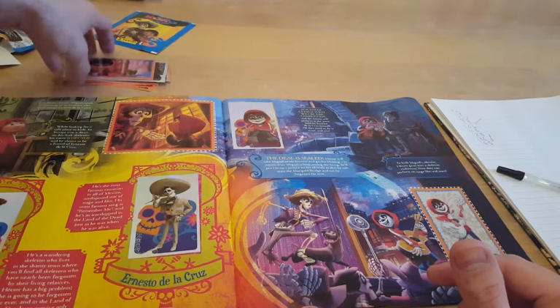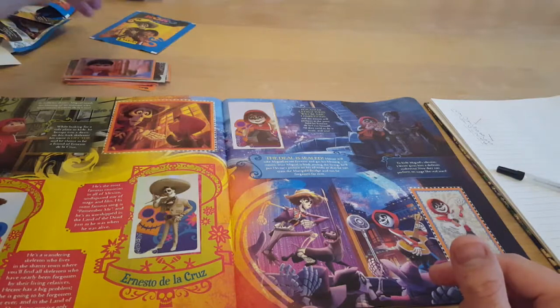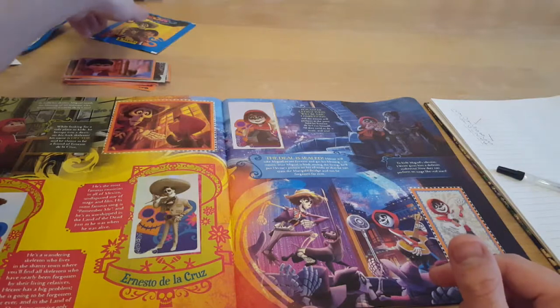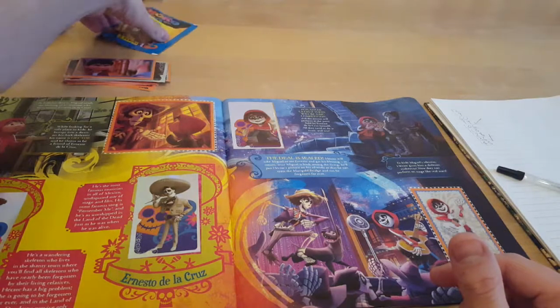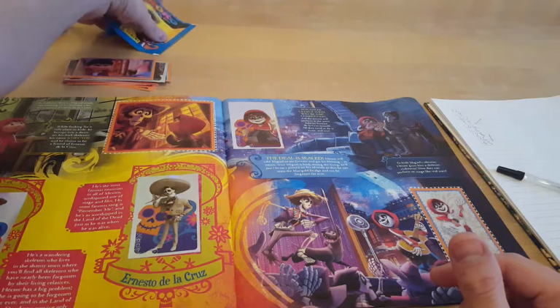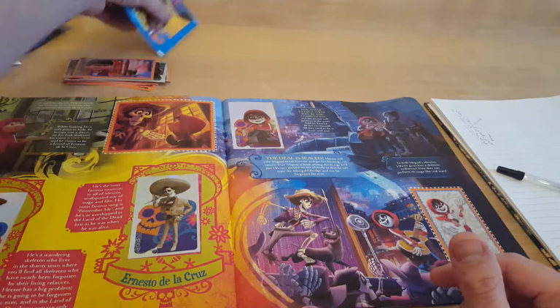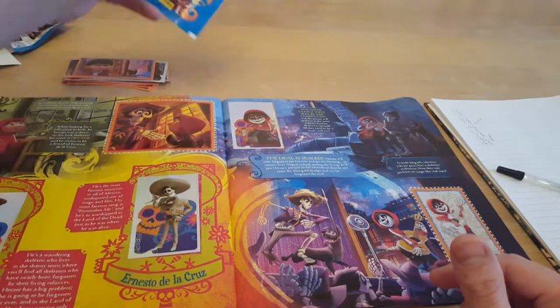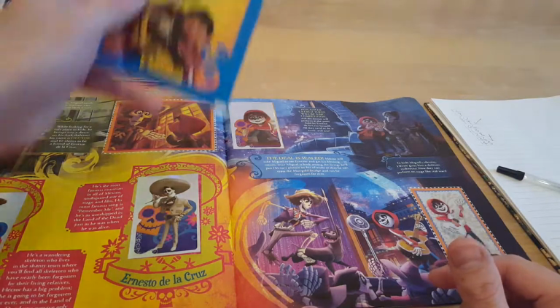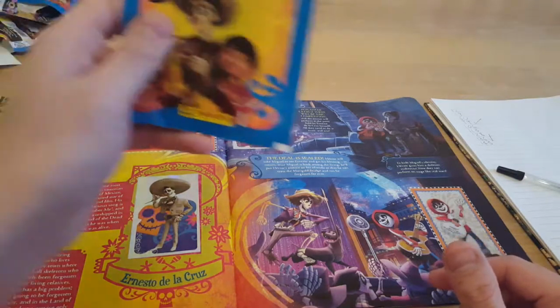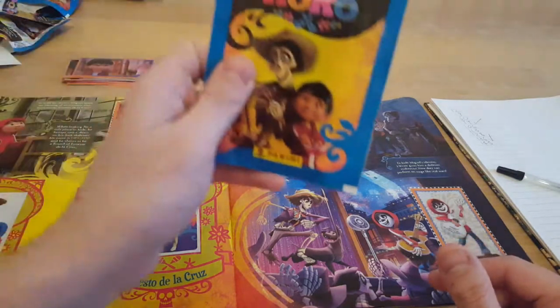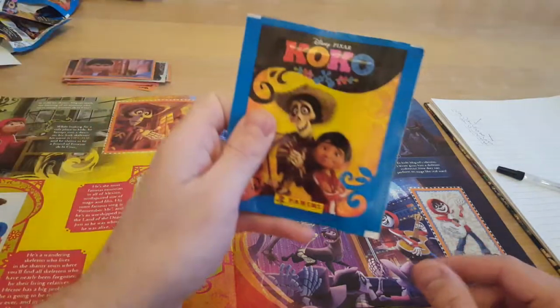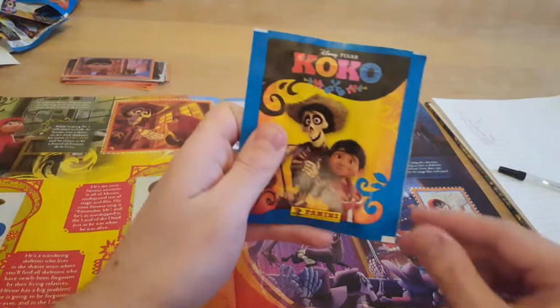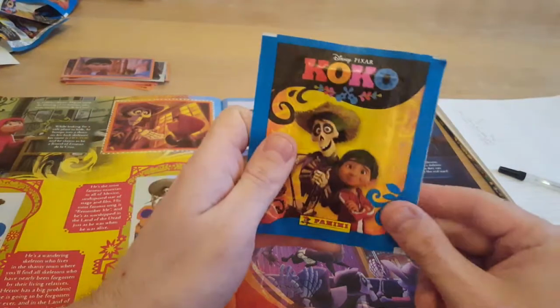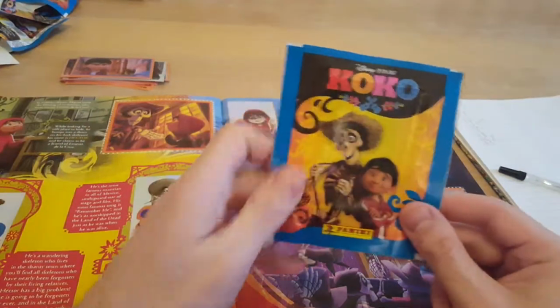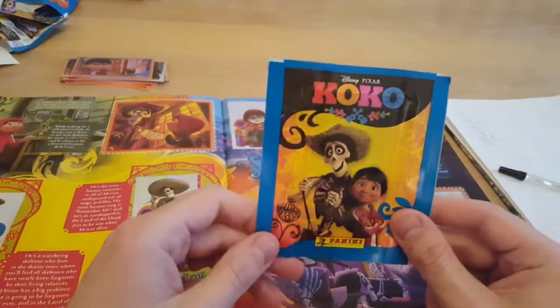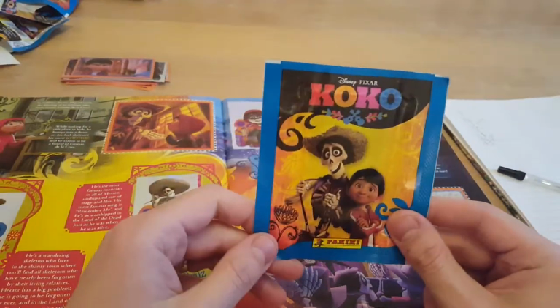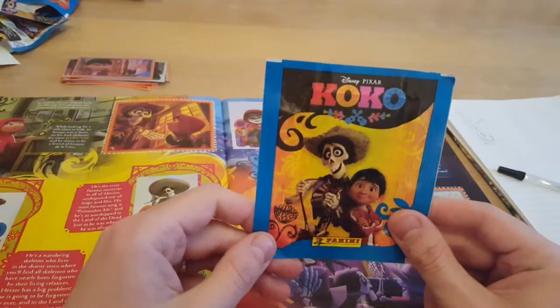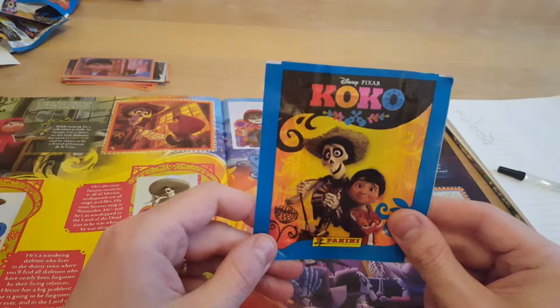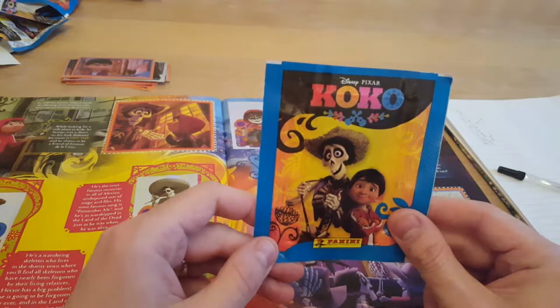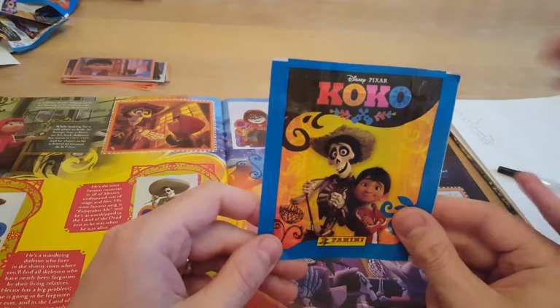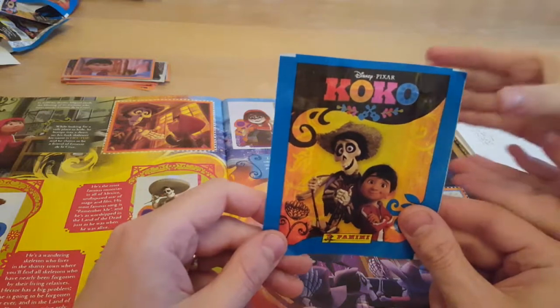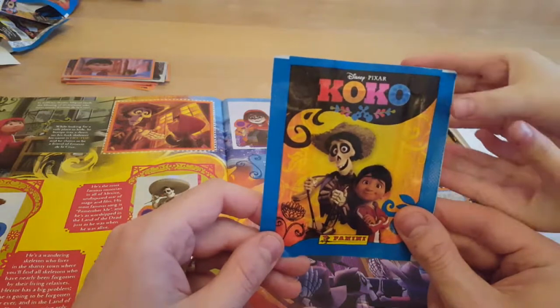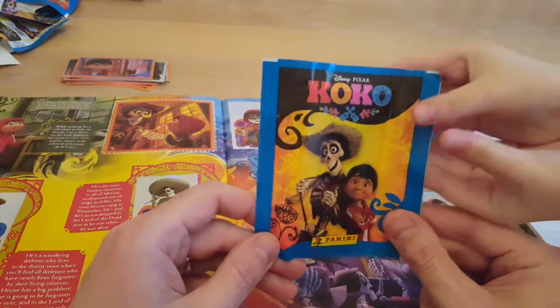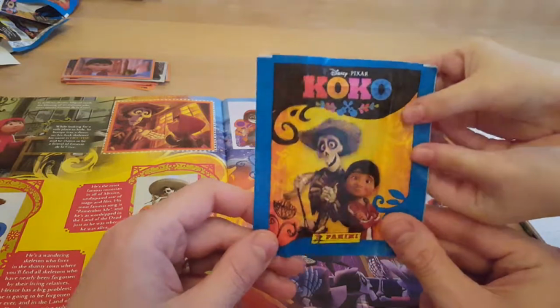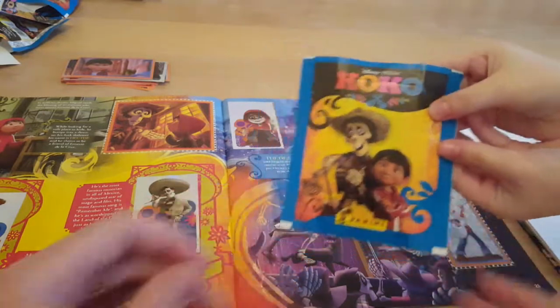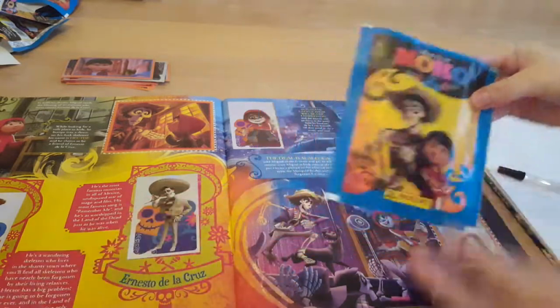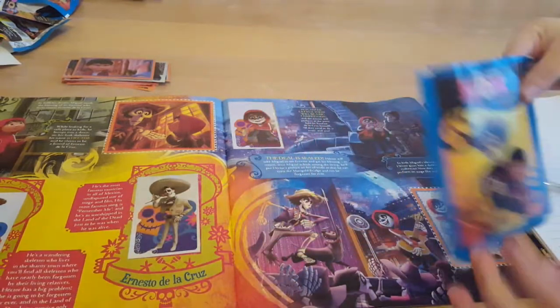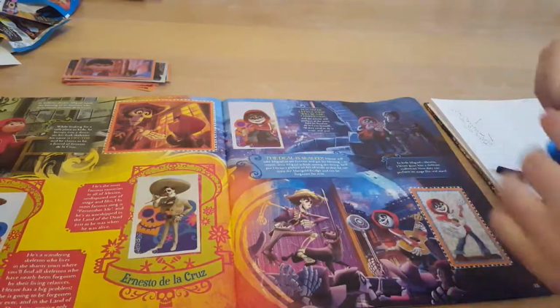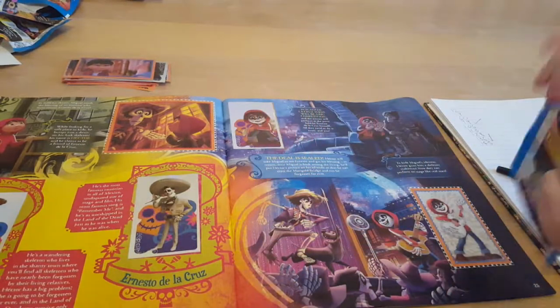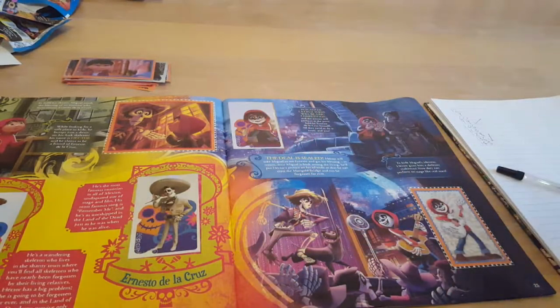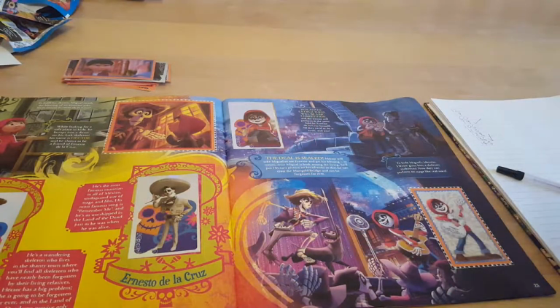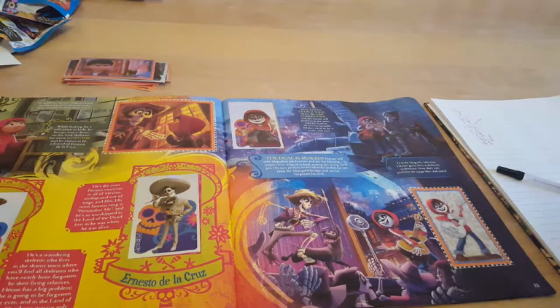So everyone, for the final packet in our Disney Pixar Coco sticker album series, the honors will go to the lovely little Paige. Let's get a few more out of this one, Paige!